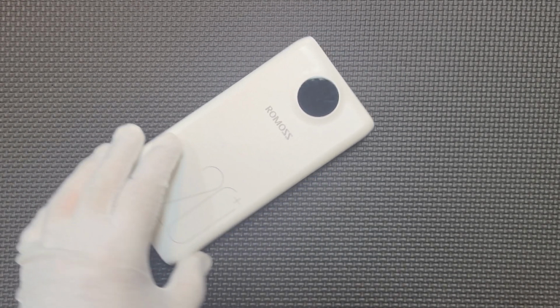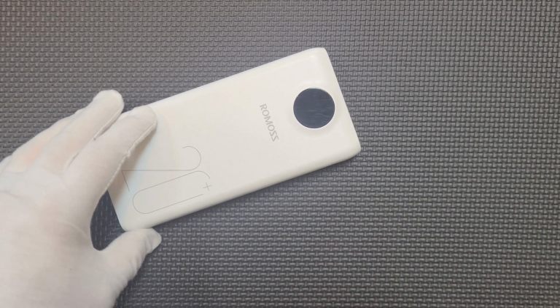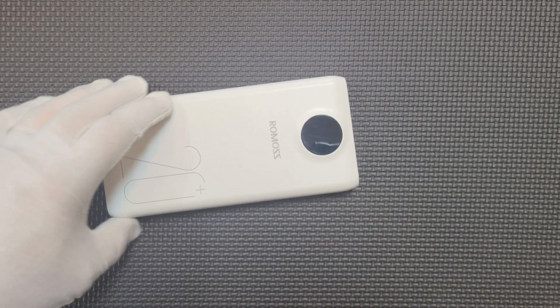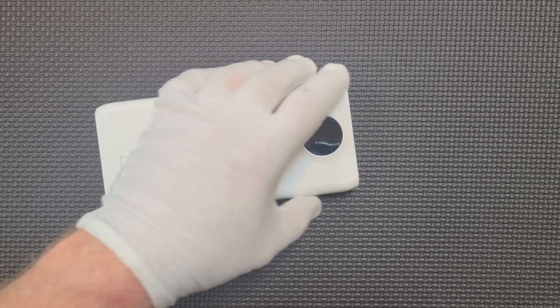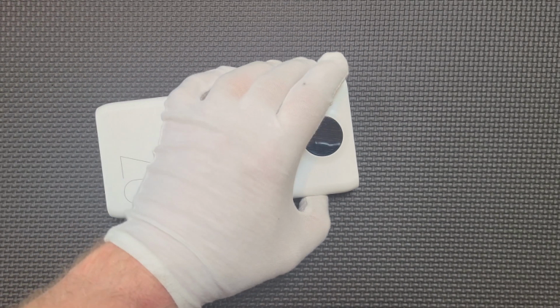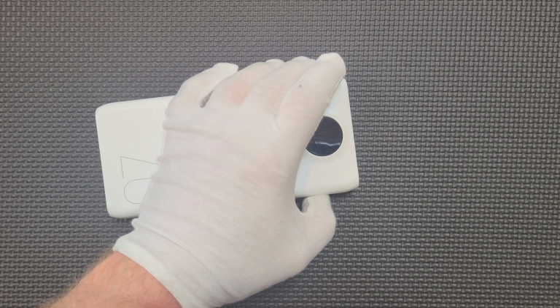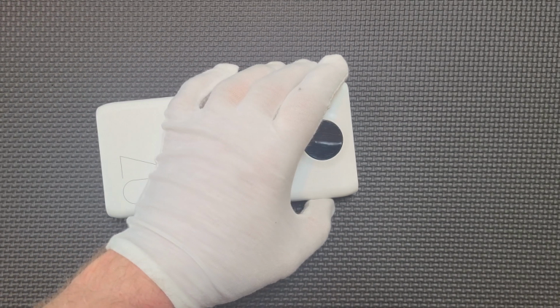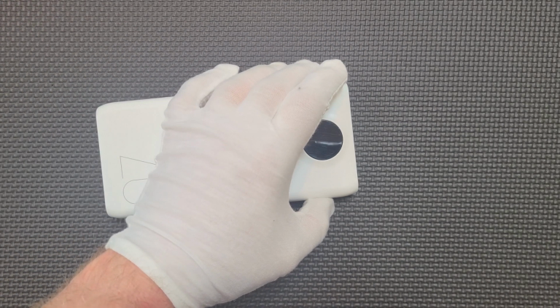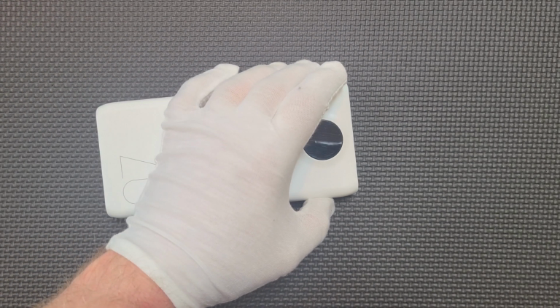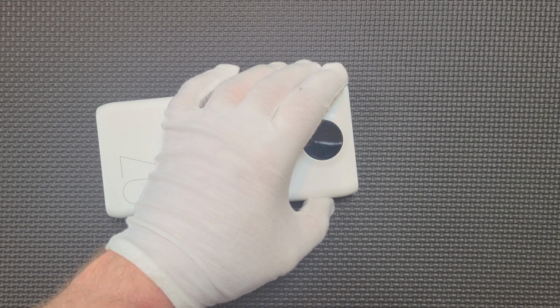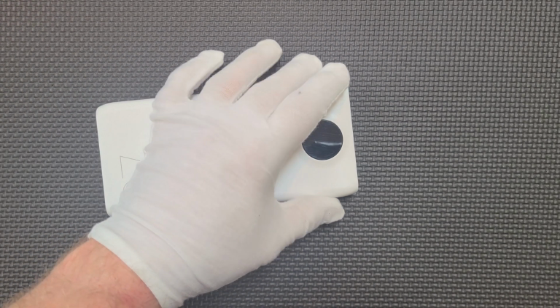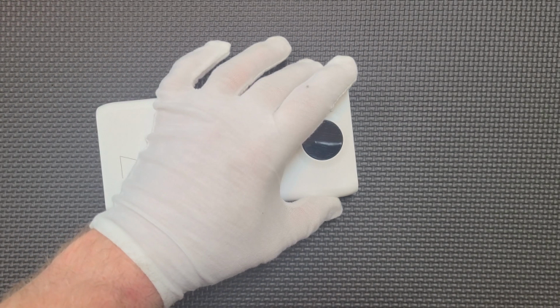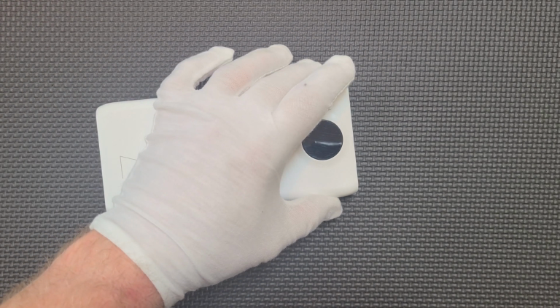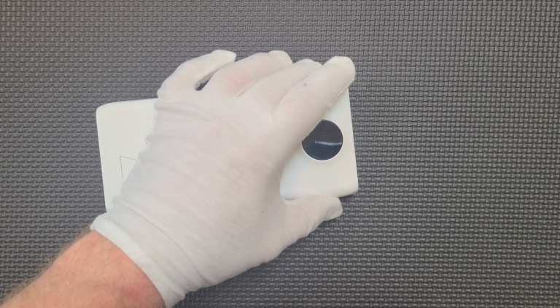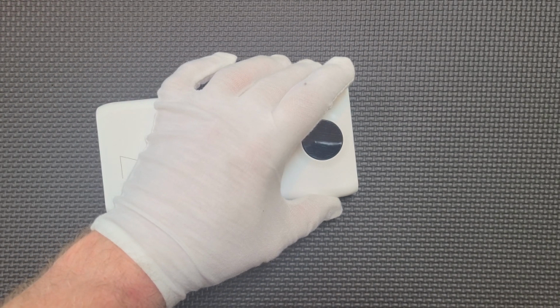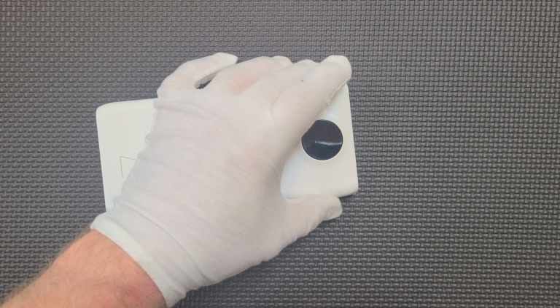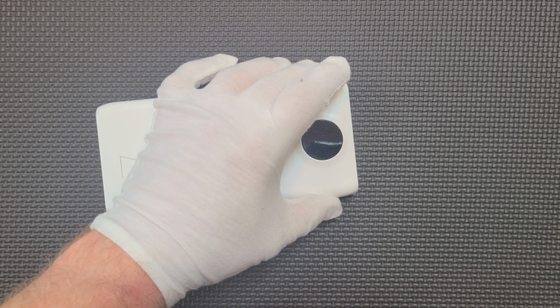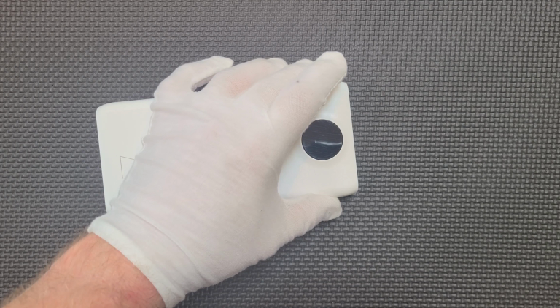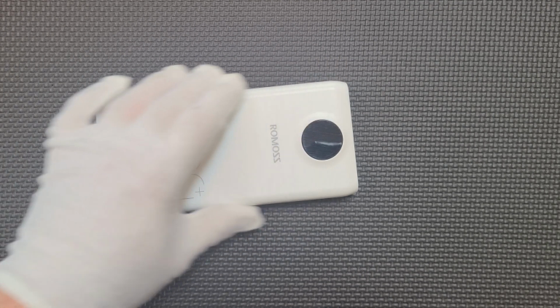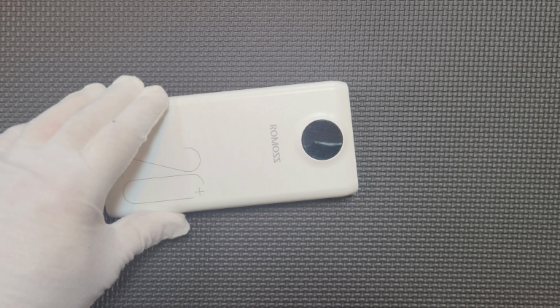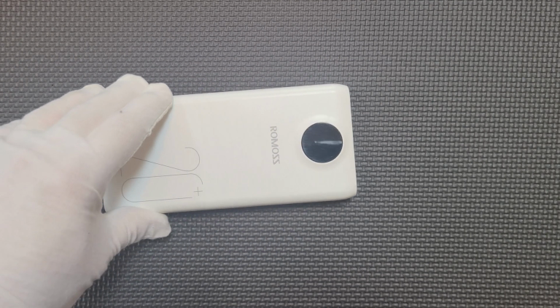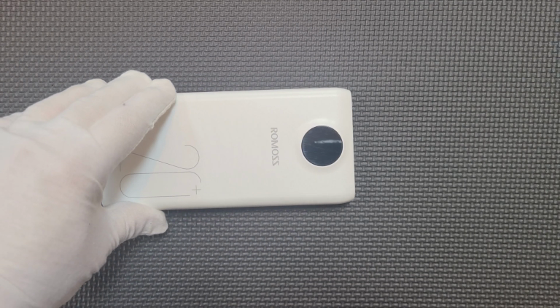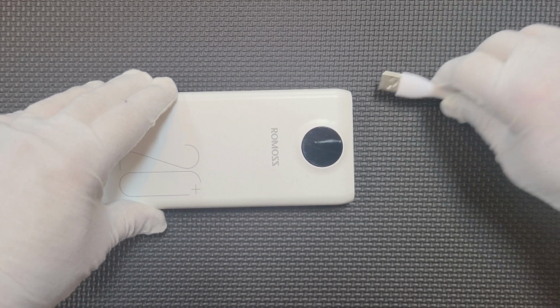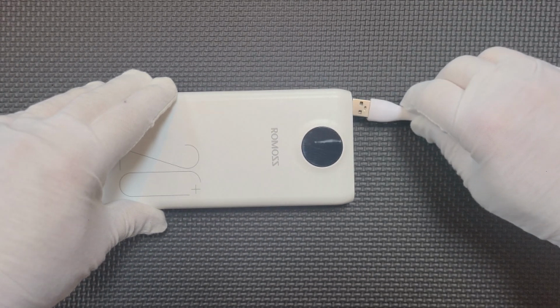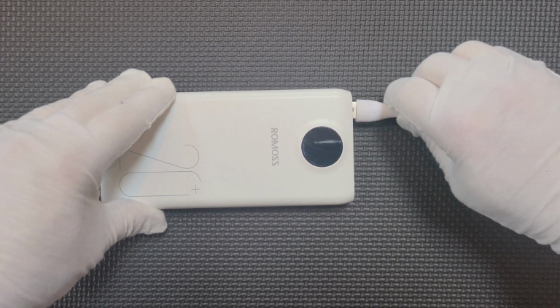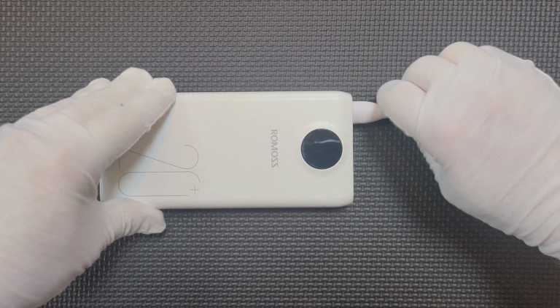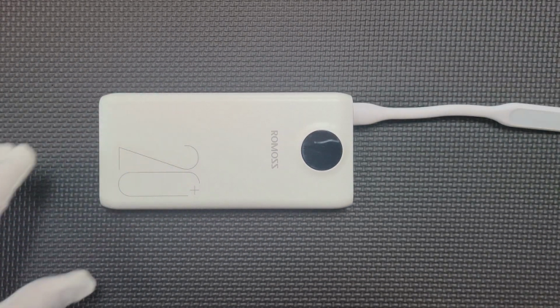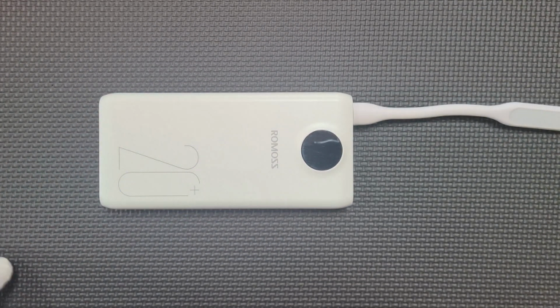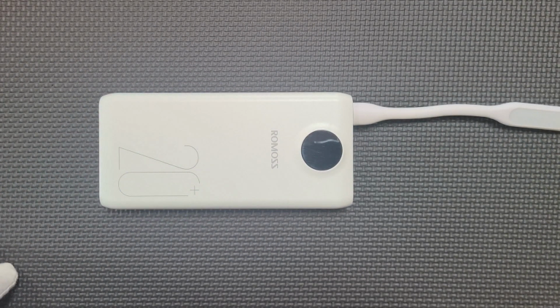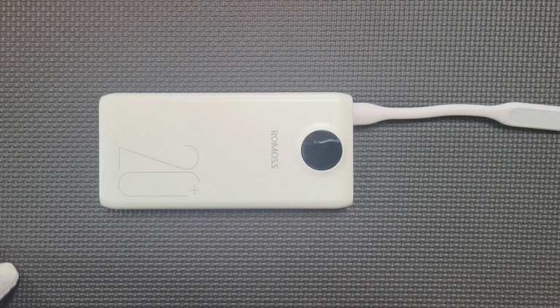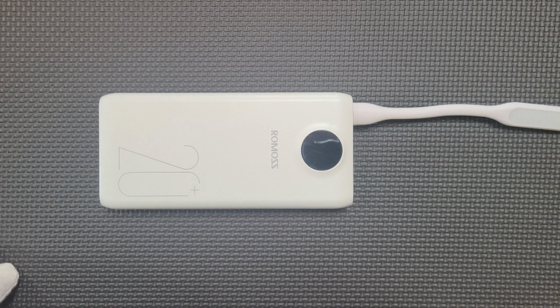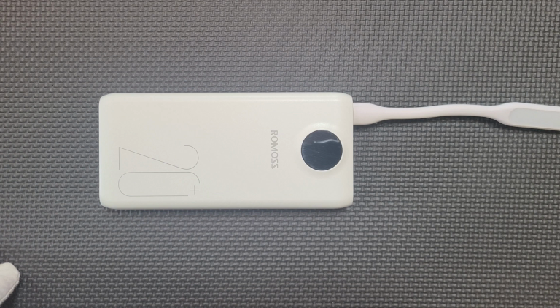Unfortunately, that's about all I can tell you, because after a week of charging, I can't get the device to turn on. It doesn't matter if I short press, long press, or plug in USB accessories — nothing will bring it back to life.